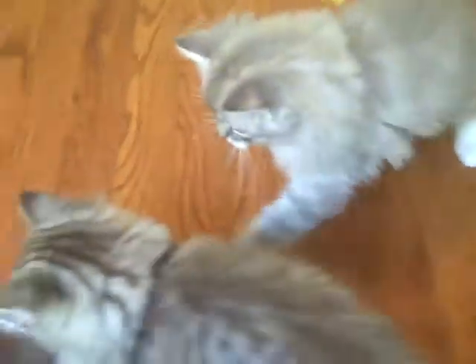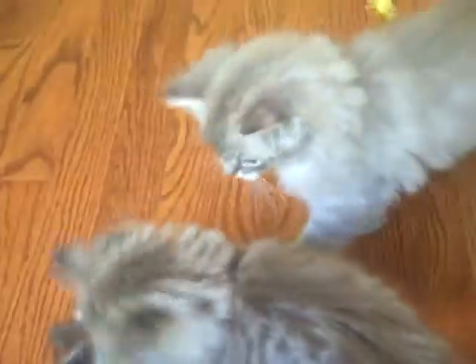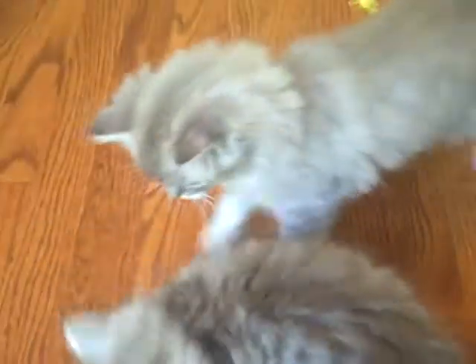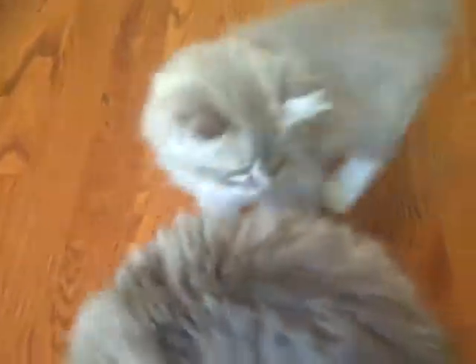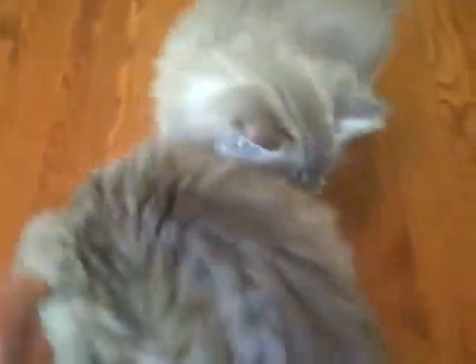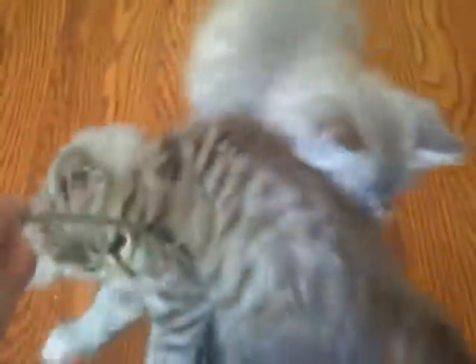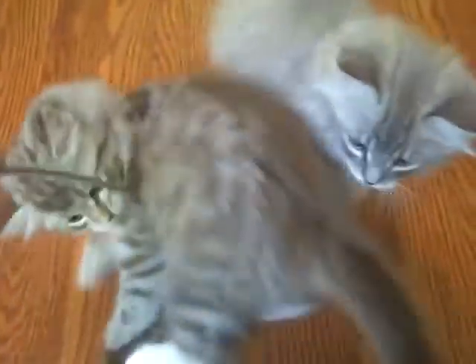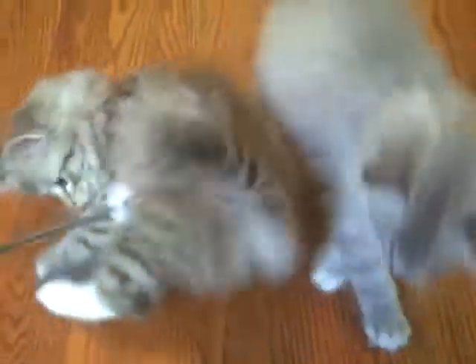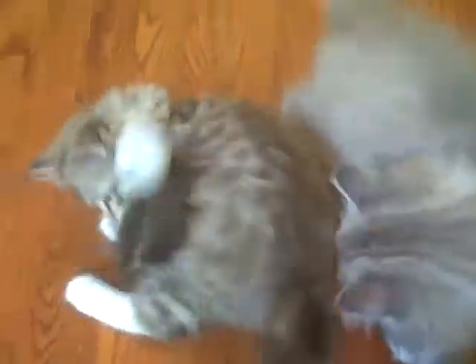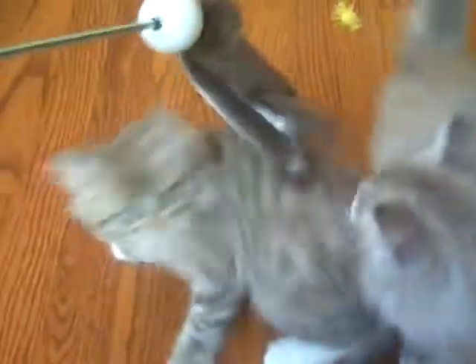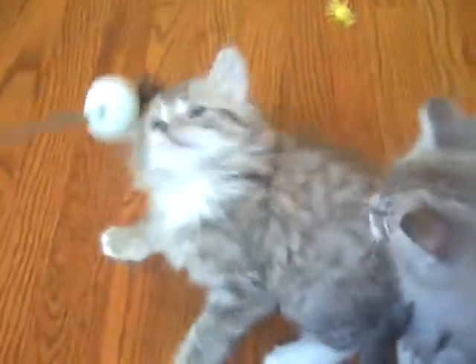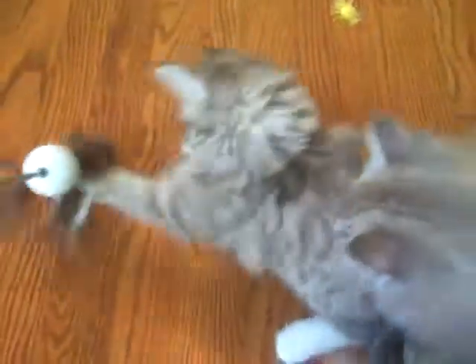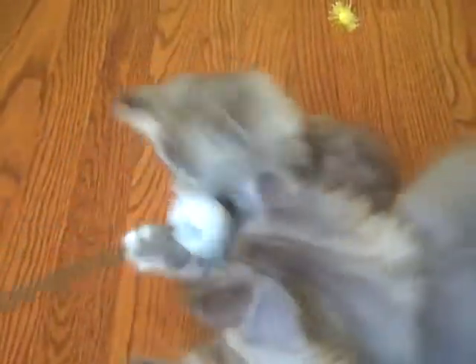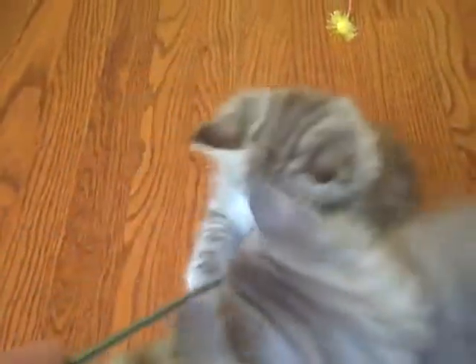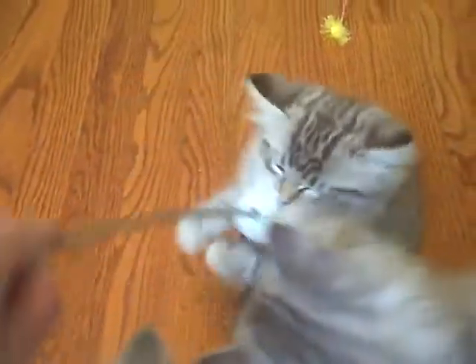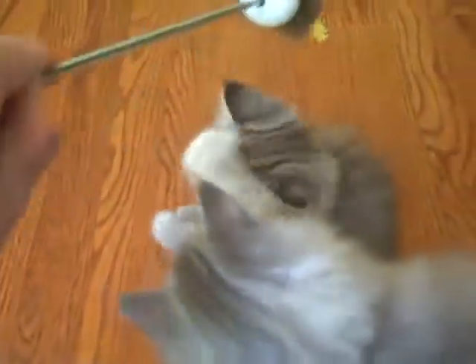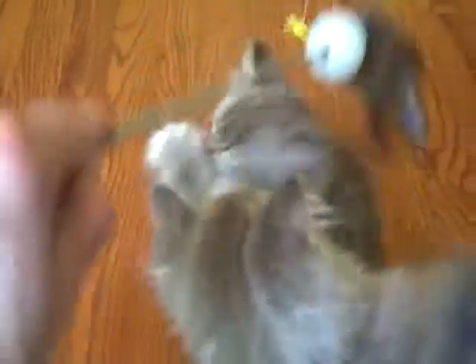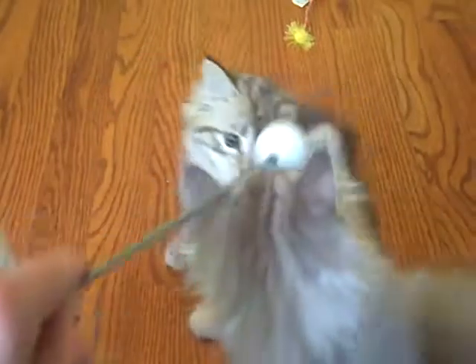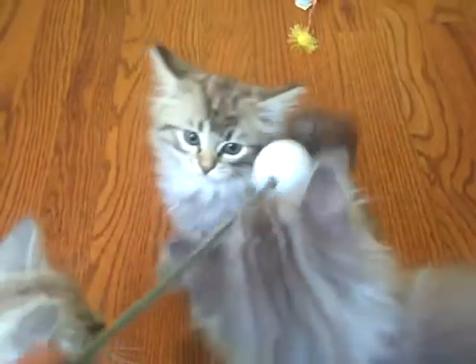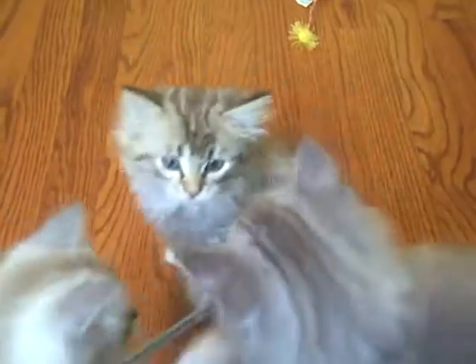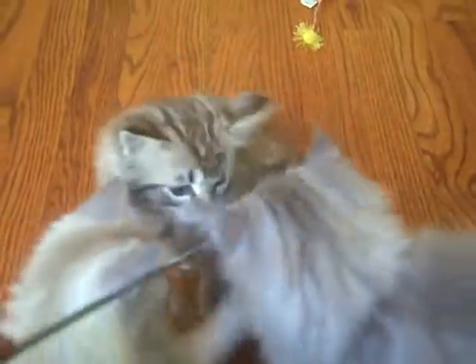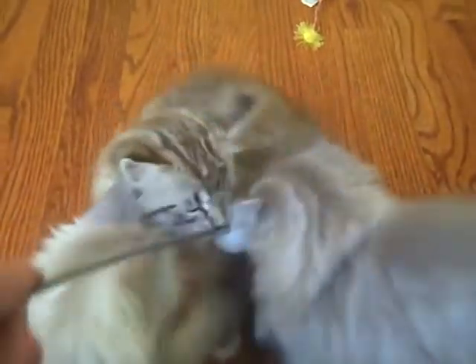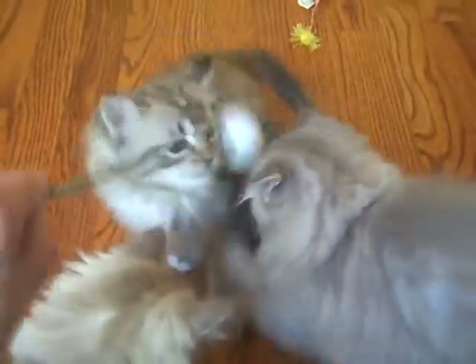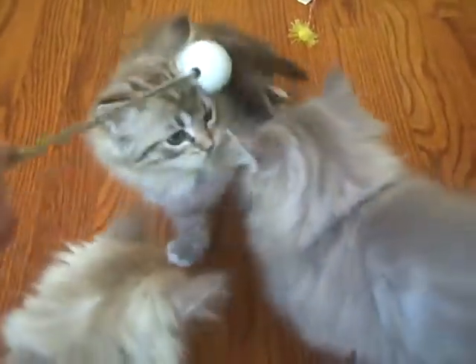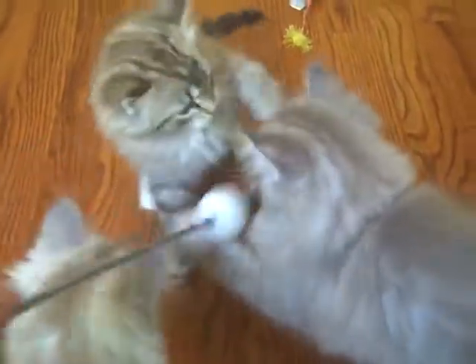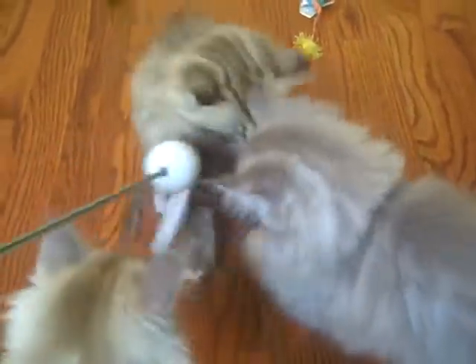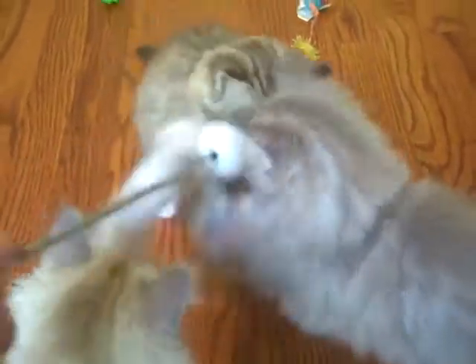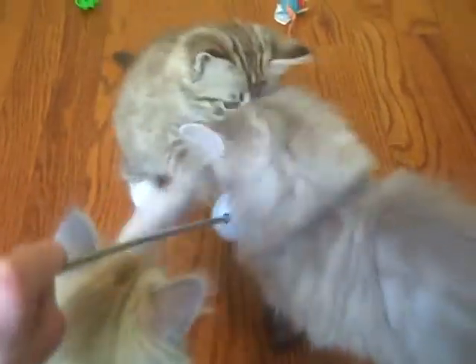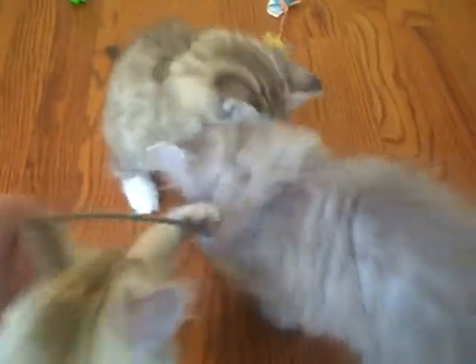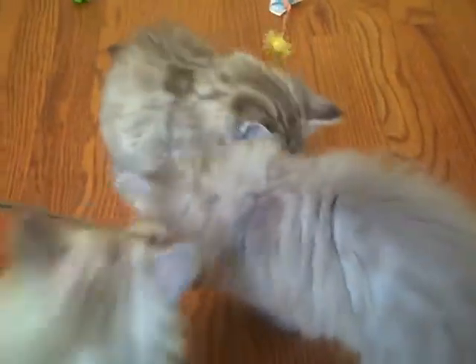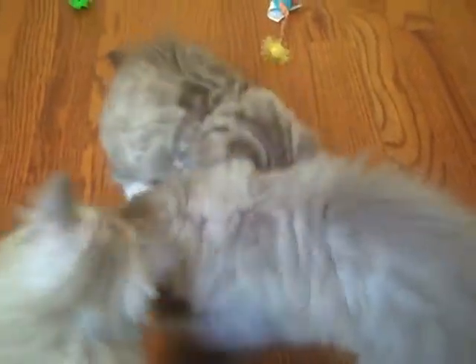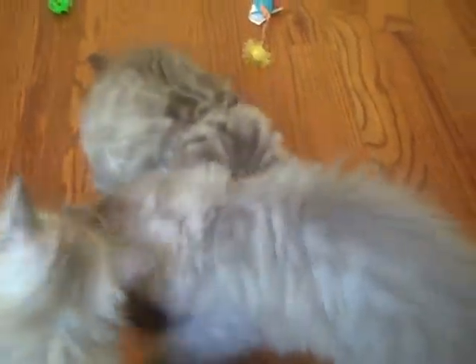This little girl here is a sable McTabby, and we're pretty sure her name's gonna be Willow. She's been reserved.